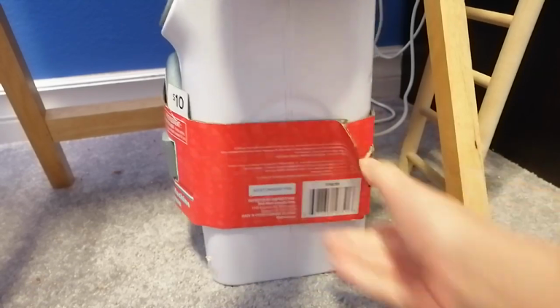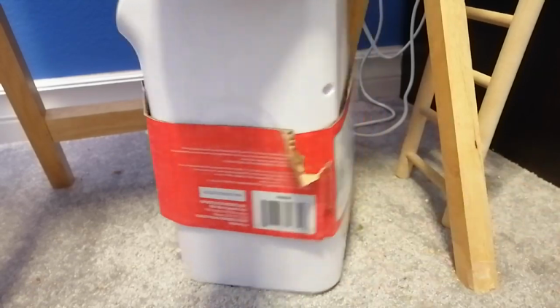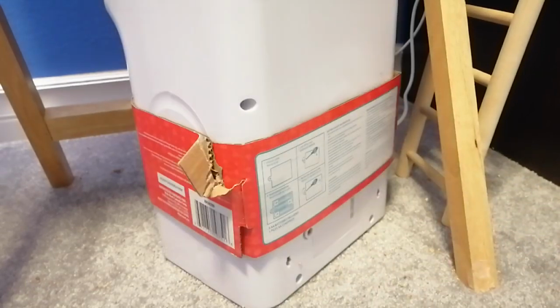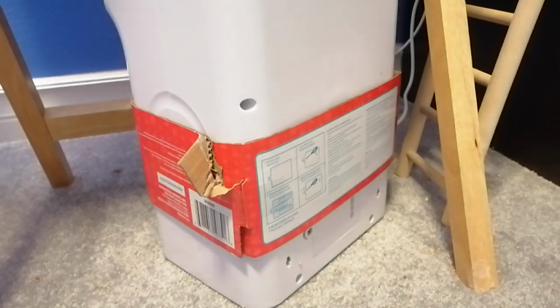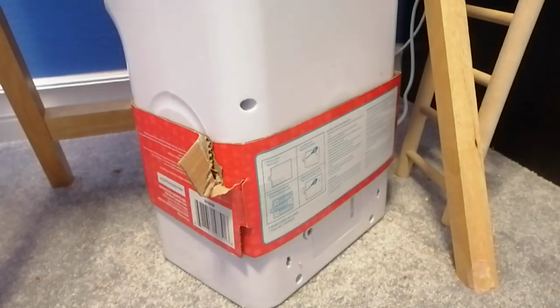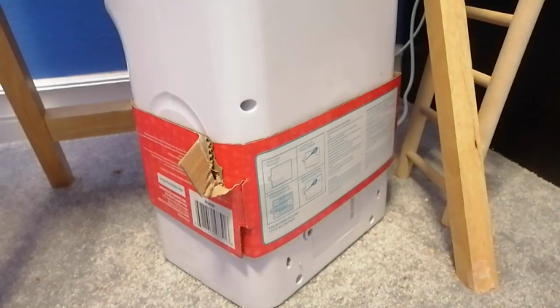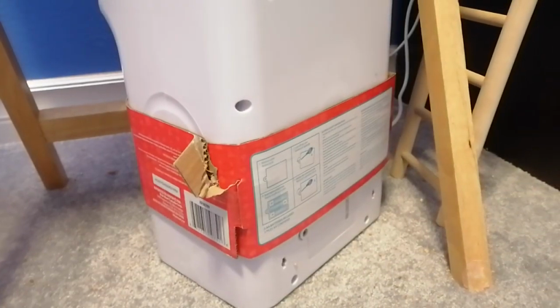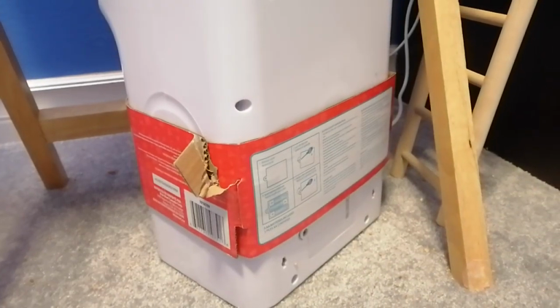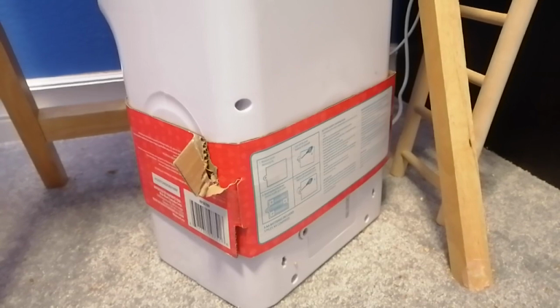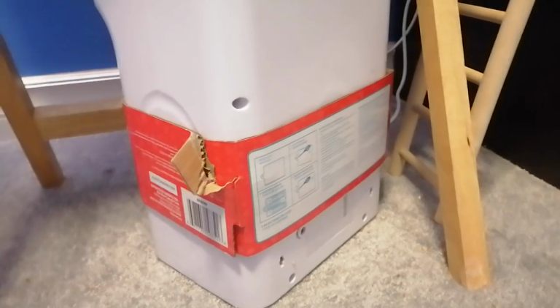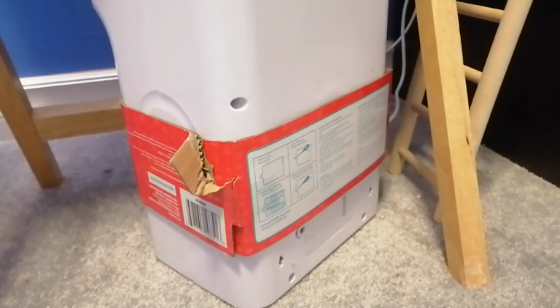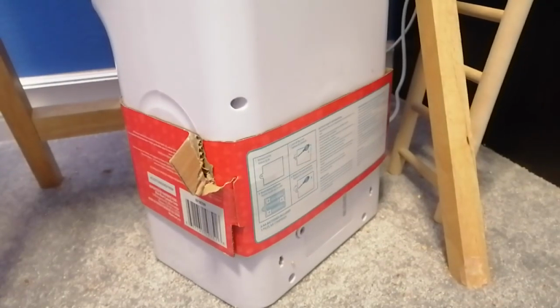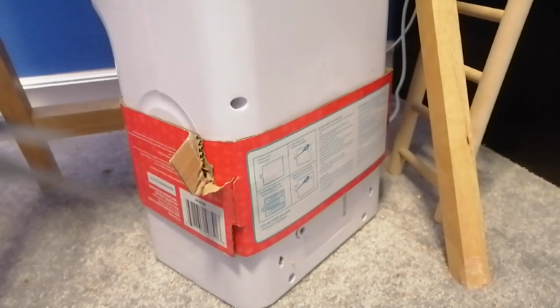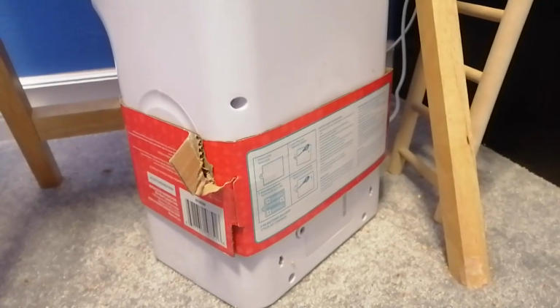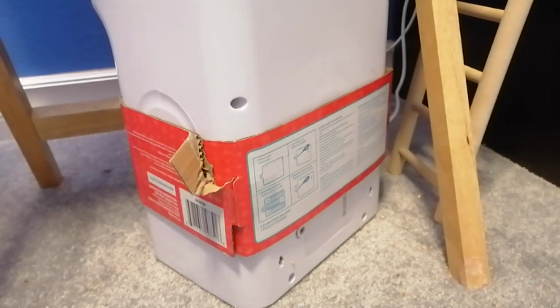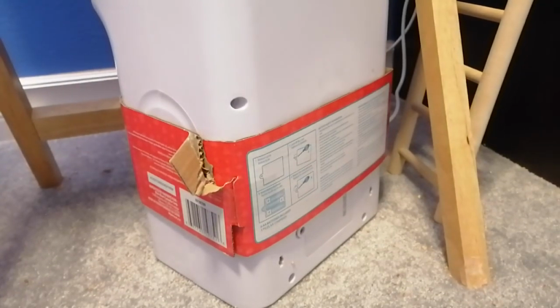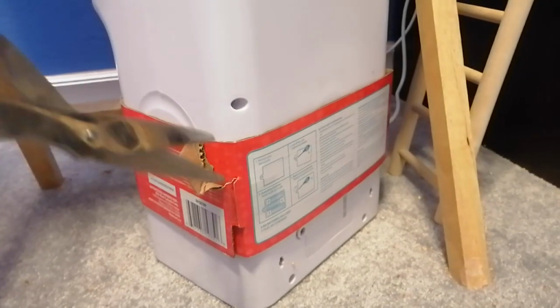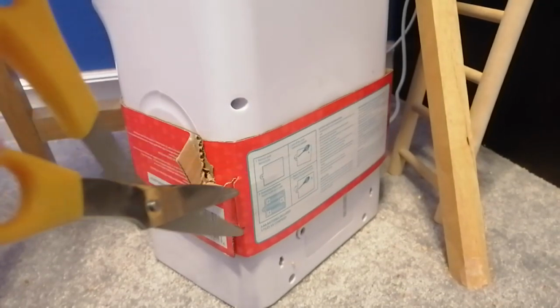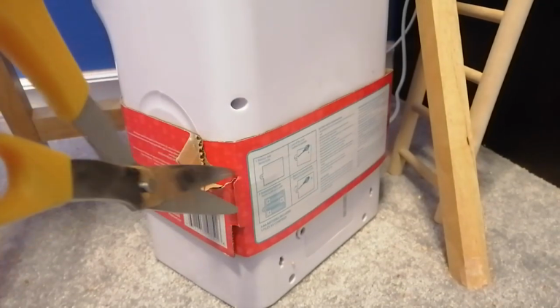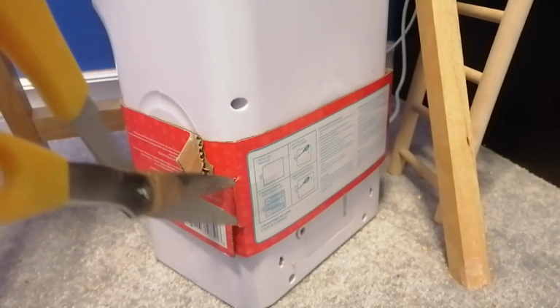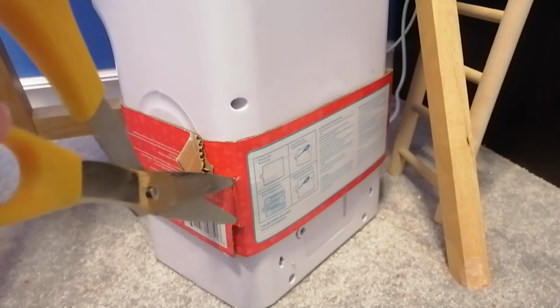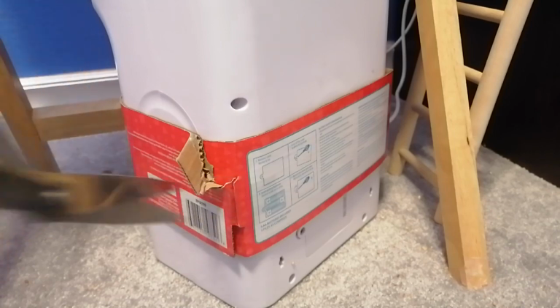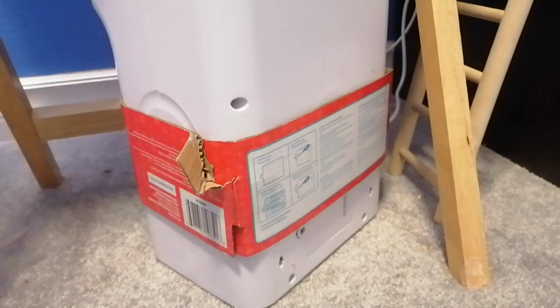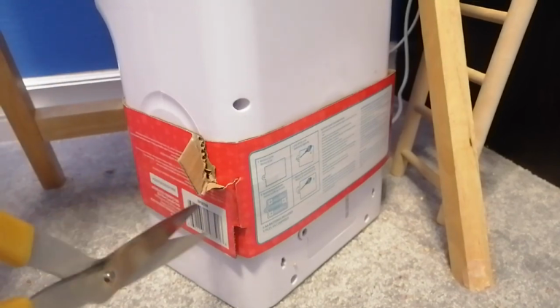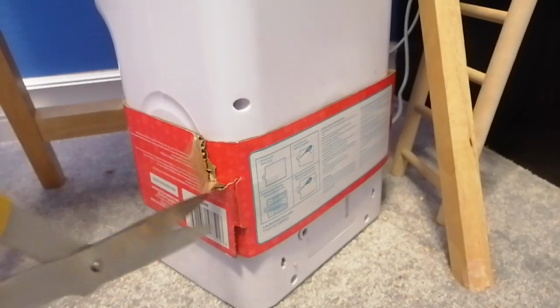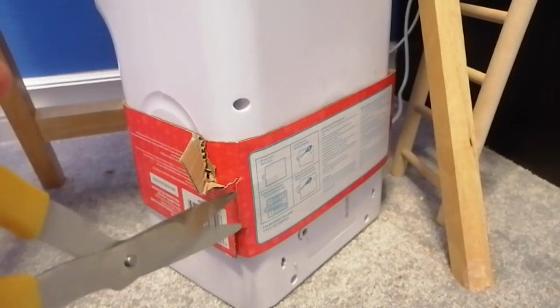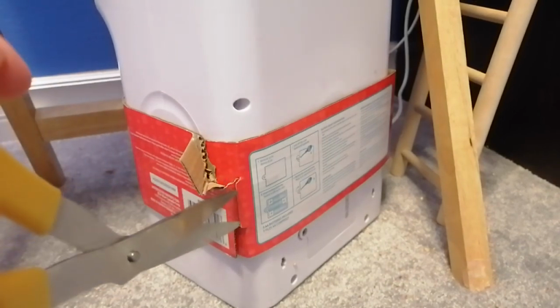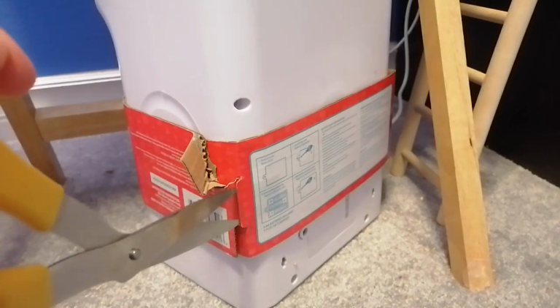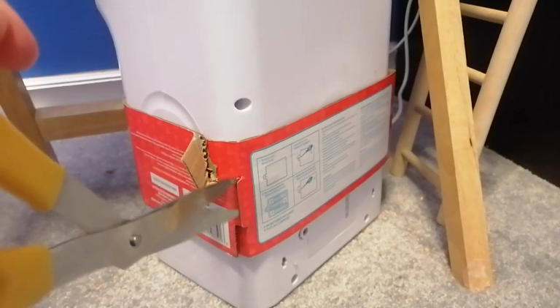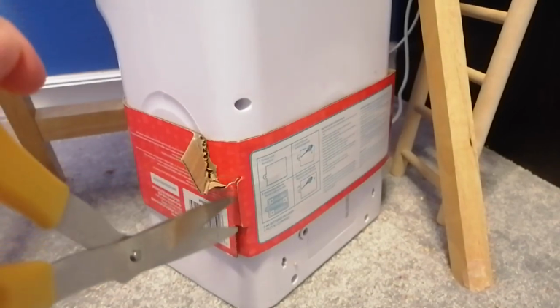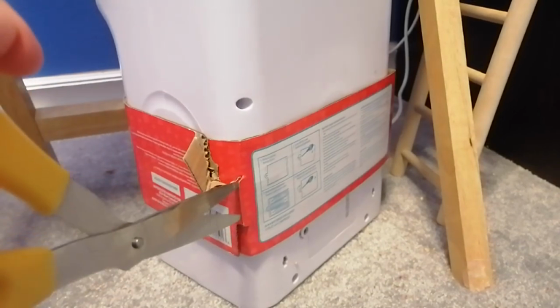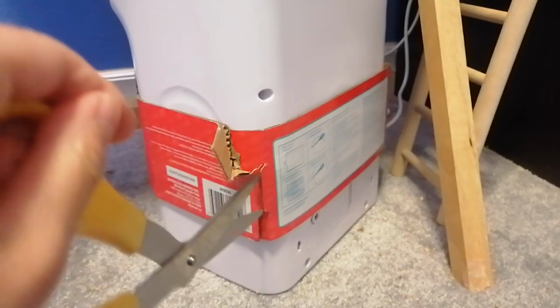Oh no, we need Mr. Scissors. I'll be right back. Okay guys, I'm back. I got Mr. Scissors. We're just going to cut this tape here. It's right here.